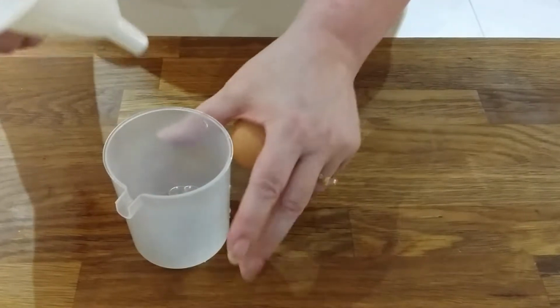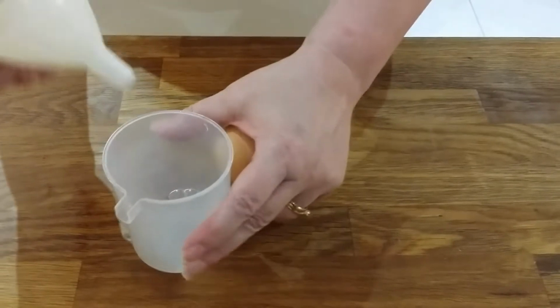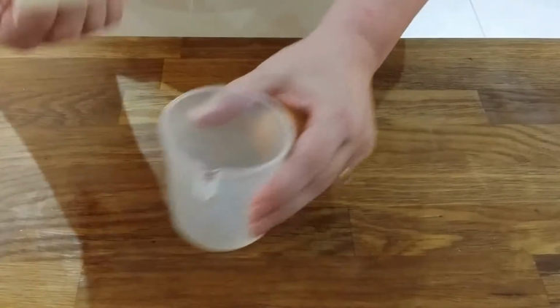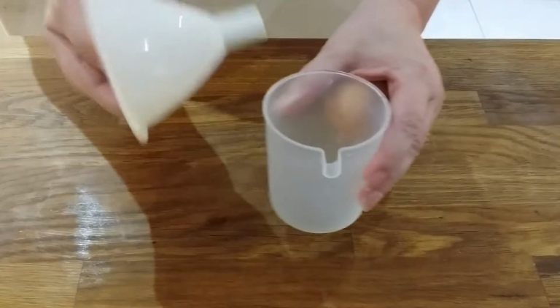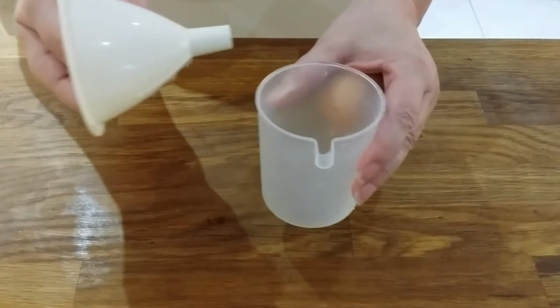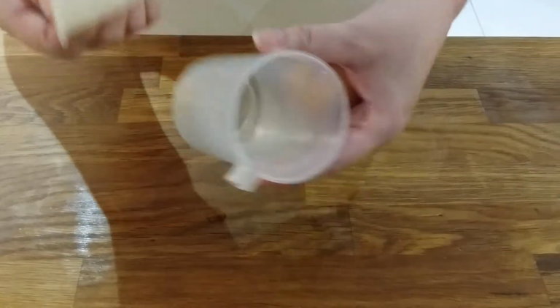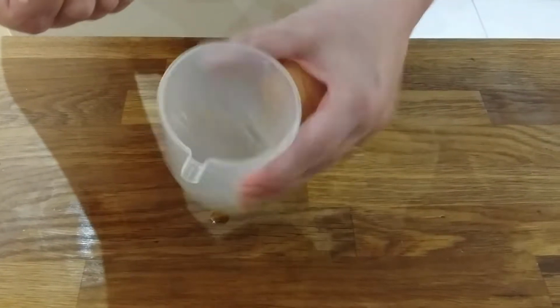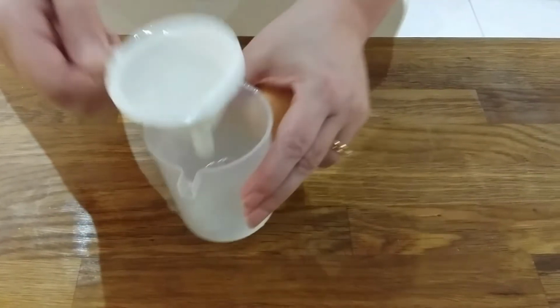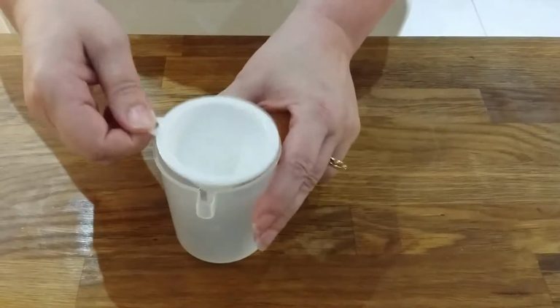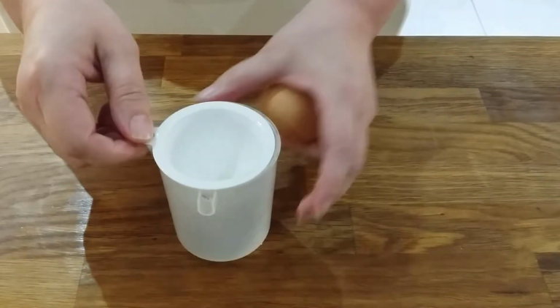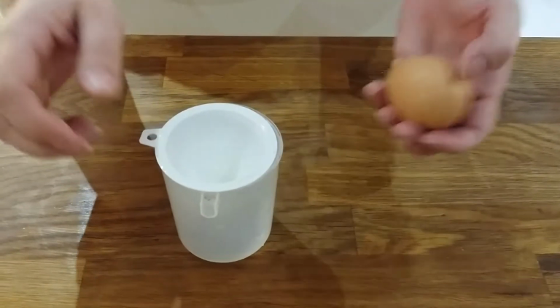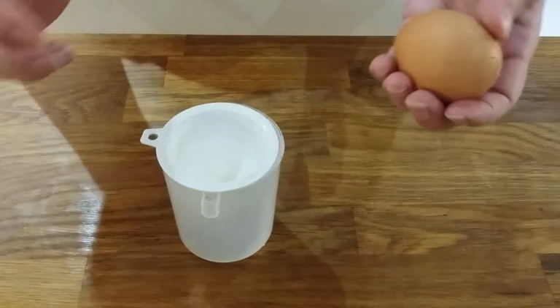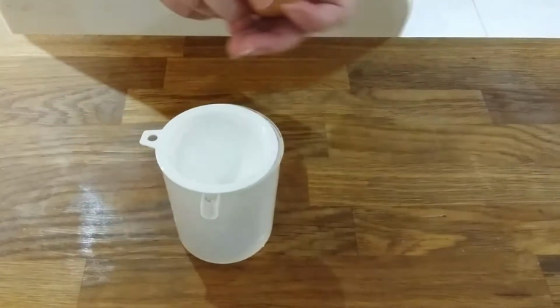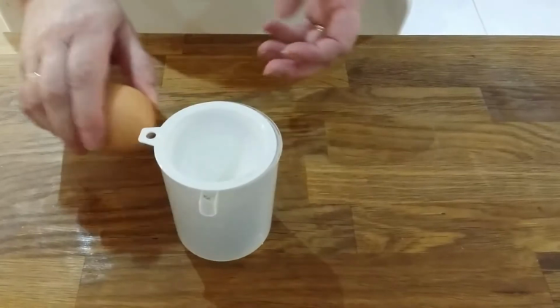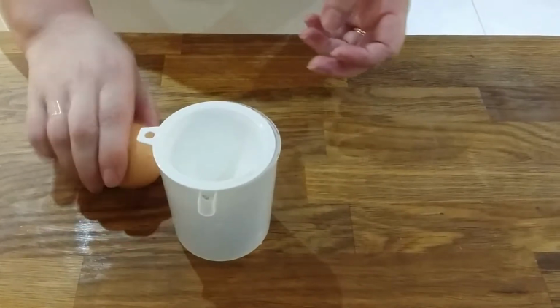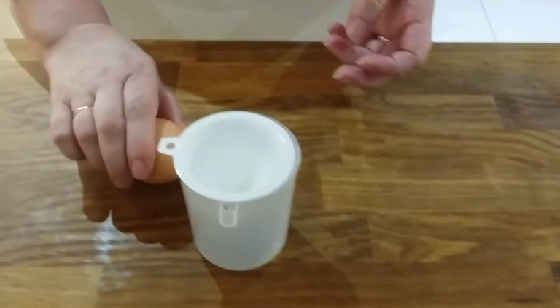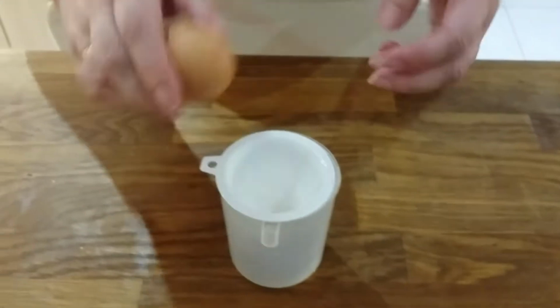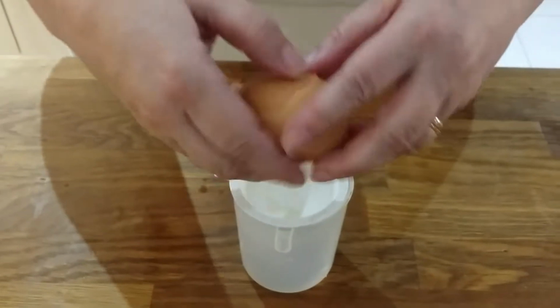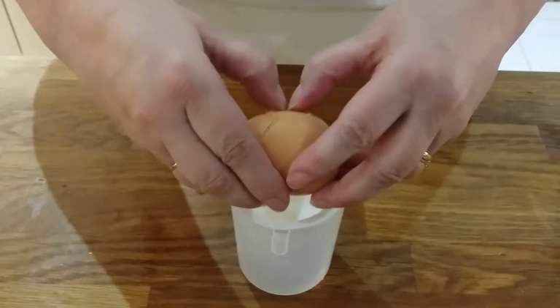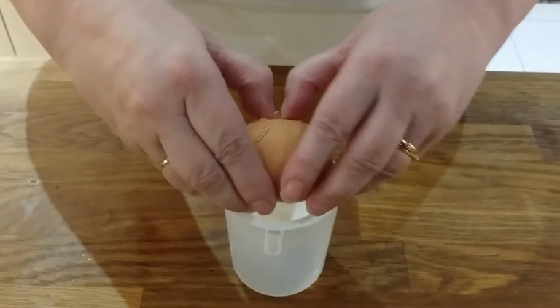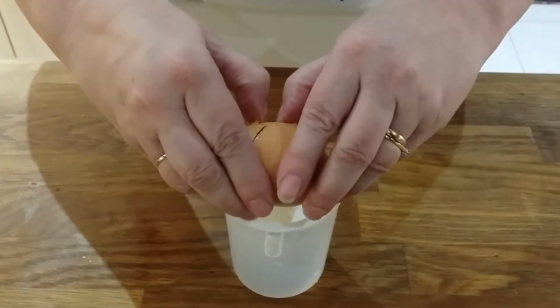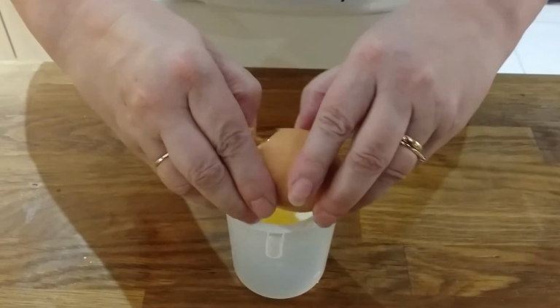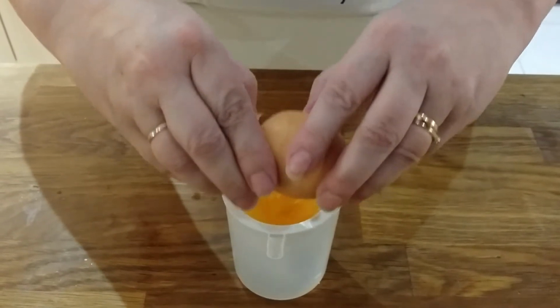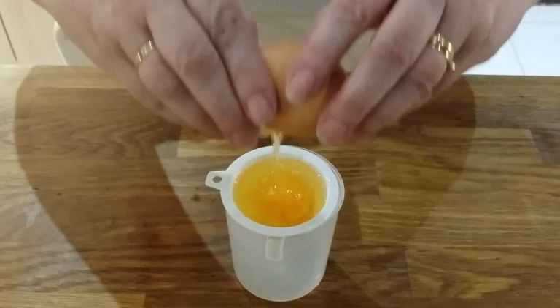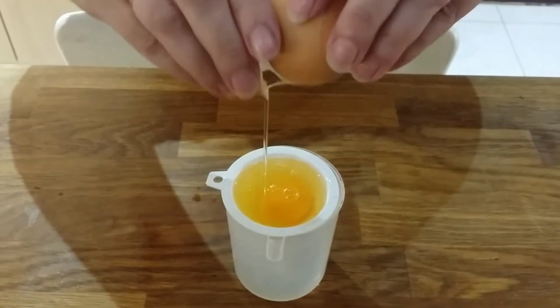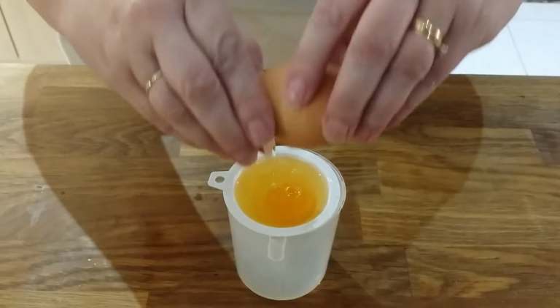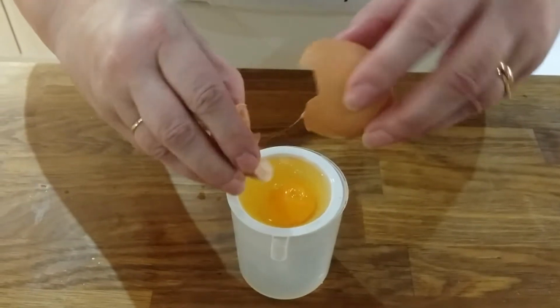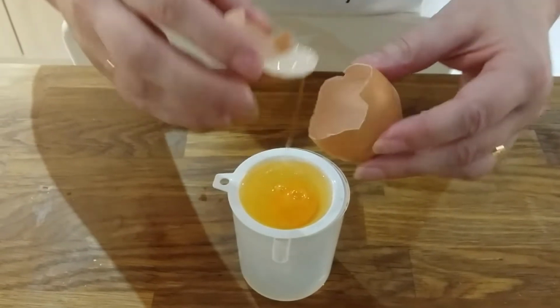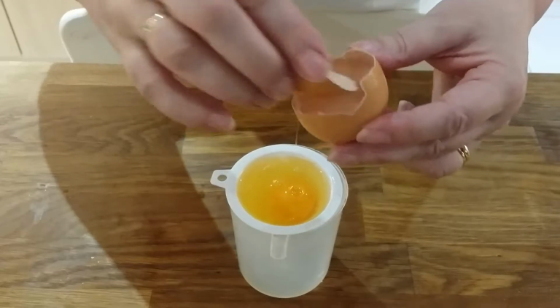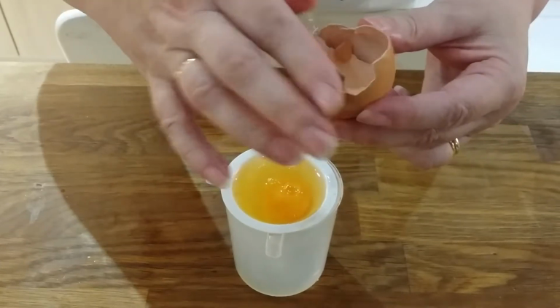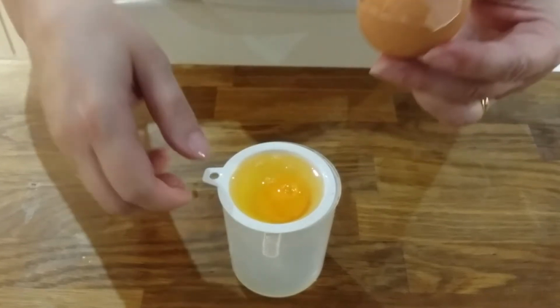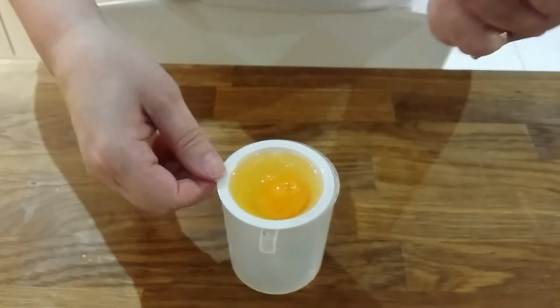We've seen lots of videos and suggestions as to how best to separate the yolk and the white of an egg, lots of gadgets and other creations. Tonight we've happened upon a very easy solution.